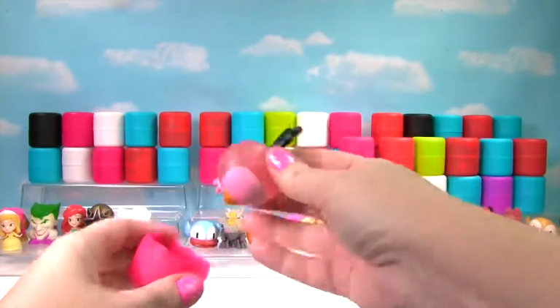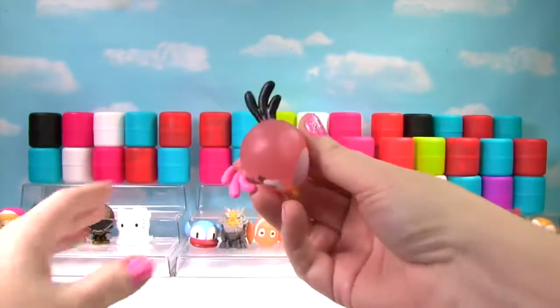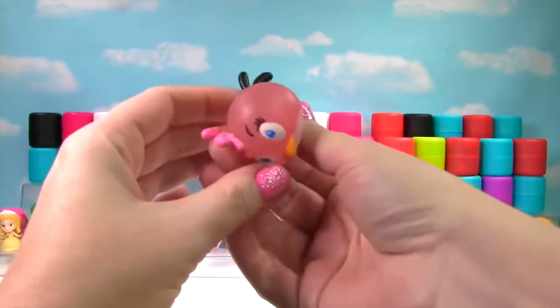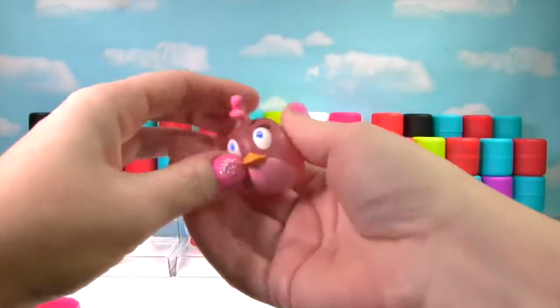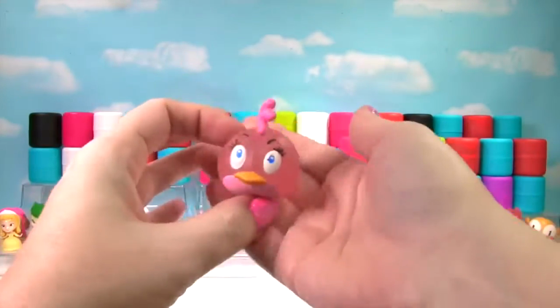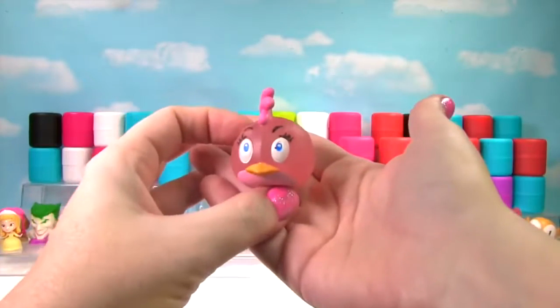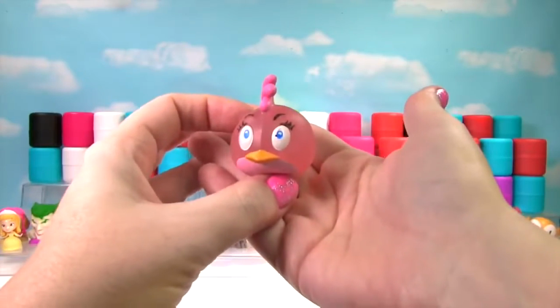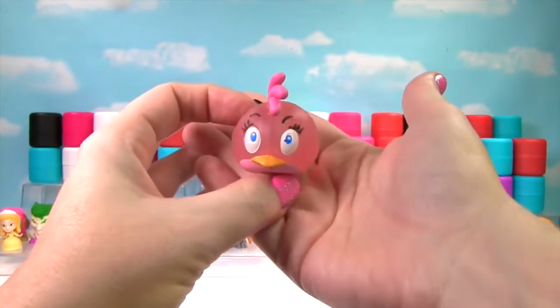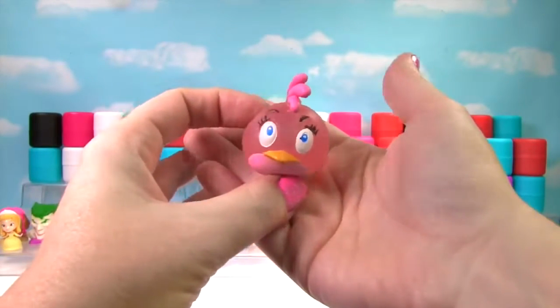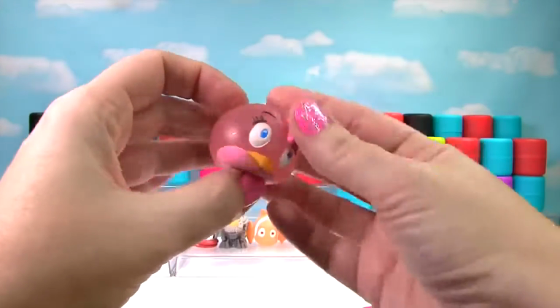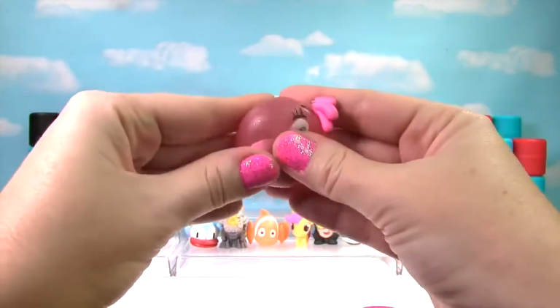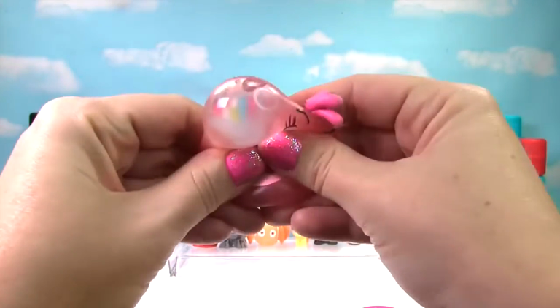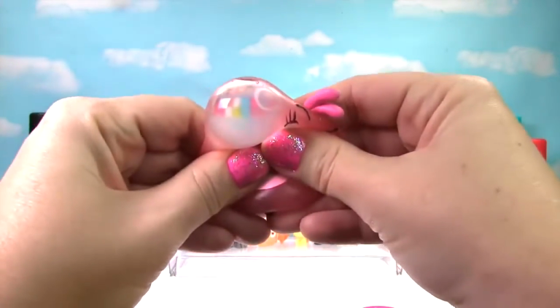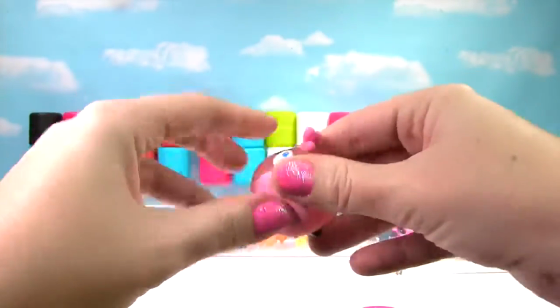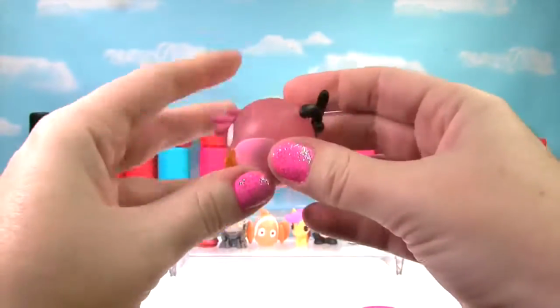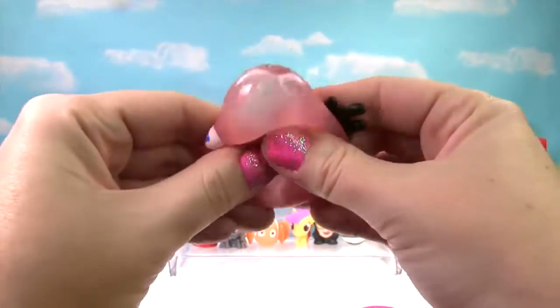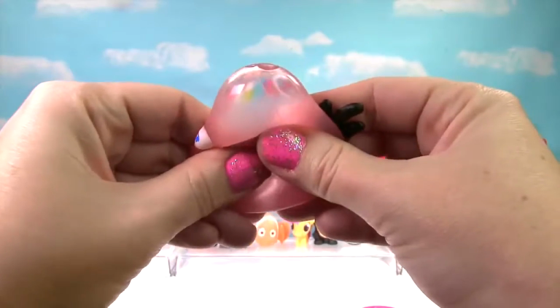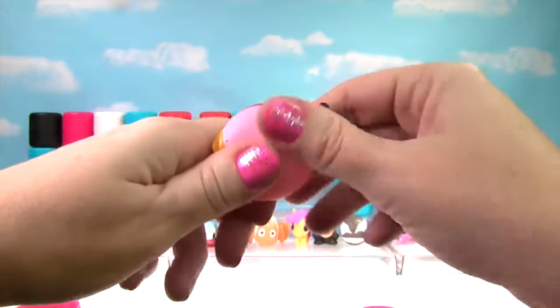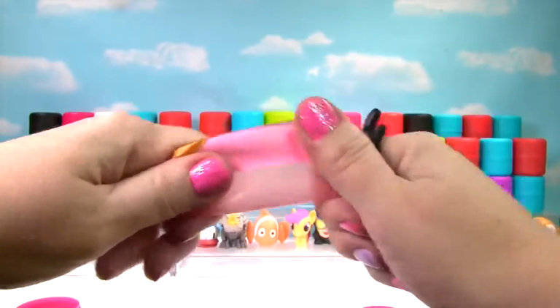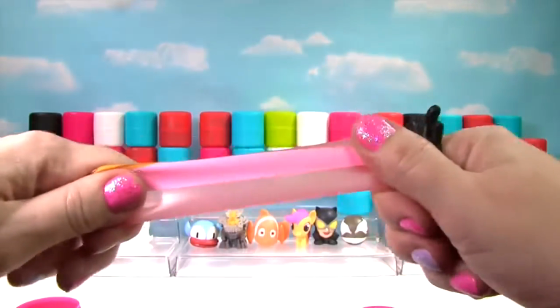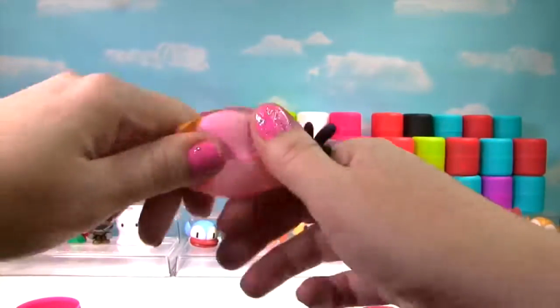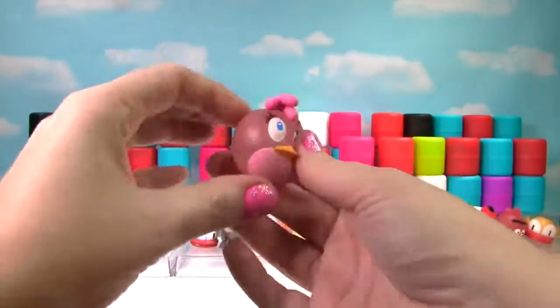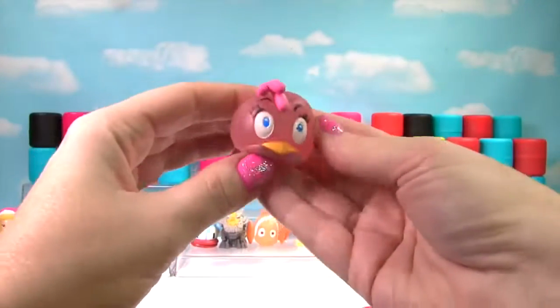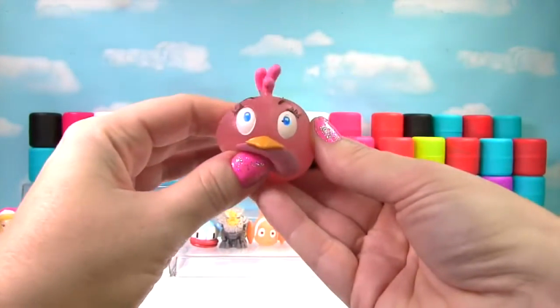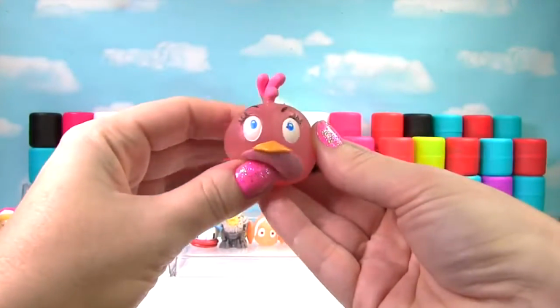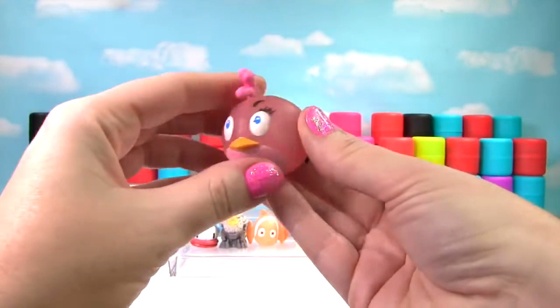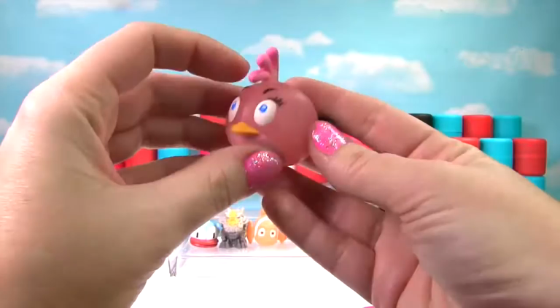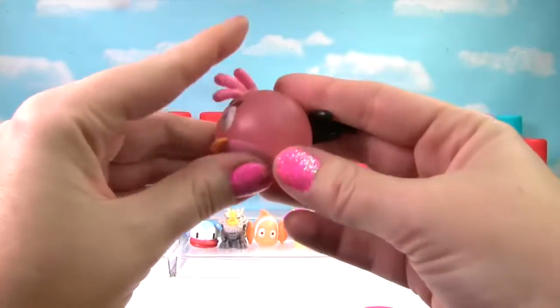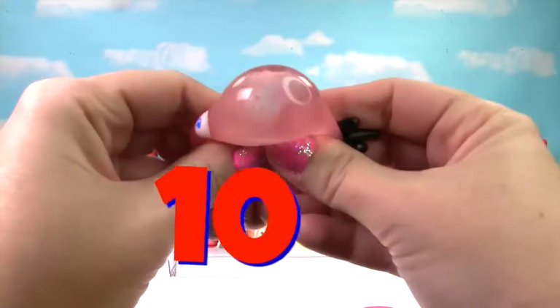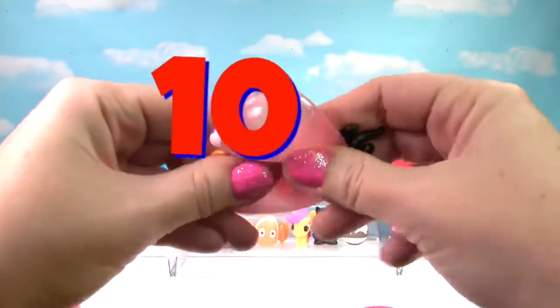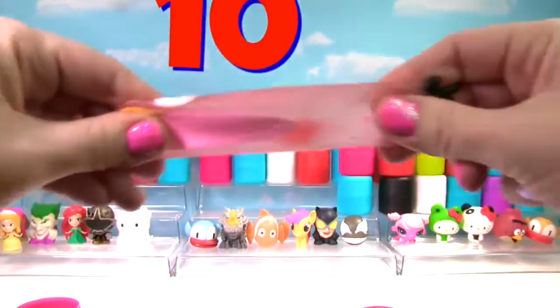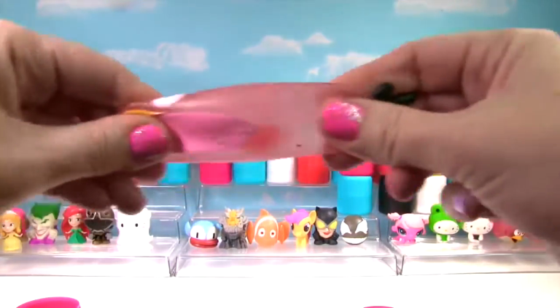It's another Angry Bird and this time it's Stella! Let's give her a good squish and another squish. She's very stretchy and very squishy, so she gets a 10 on the Squish Meter!